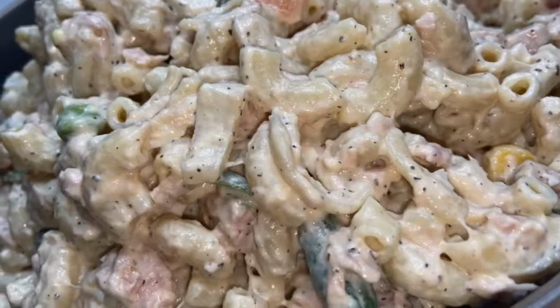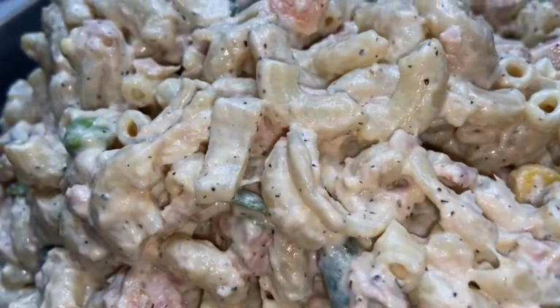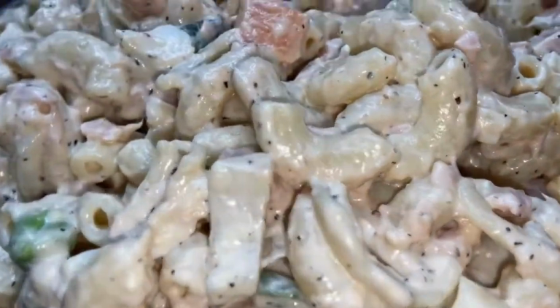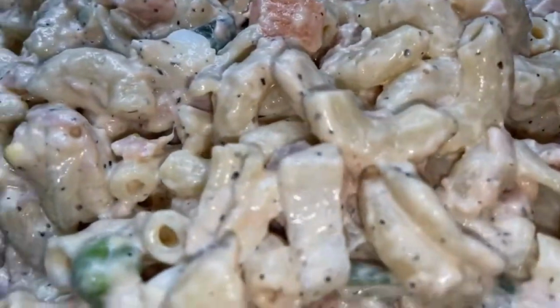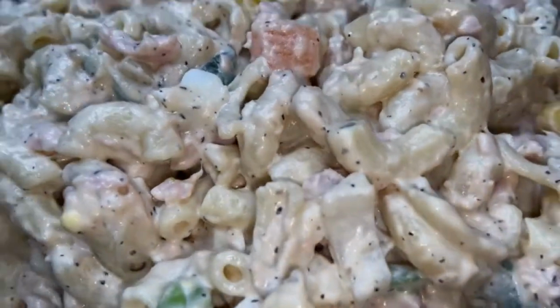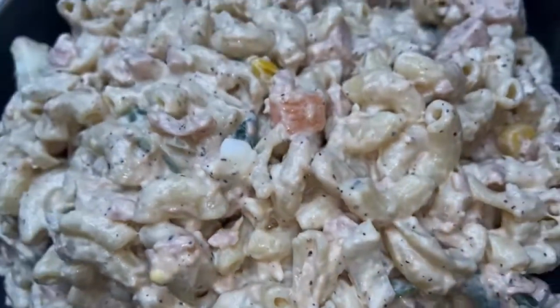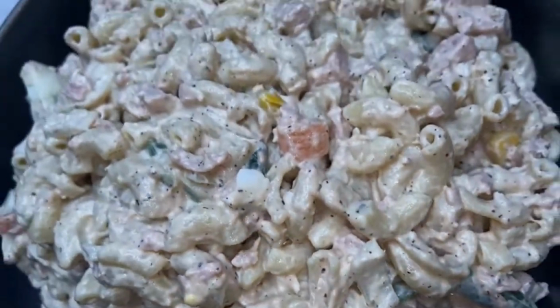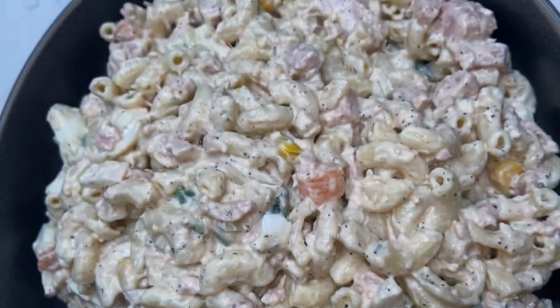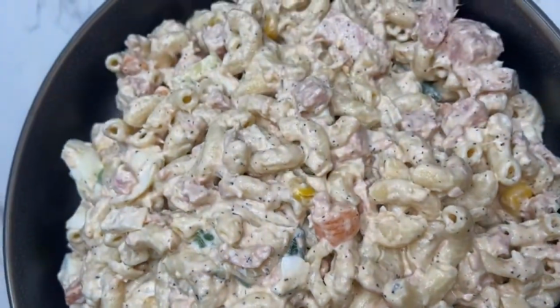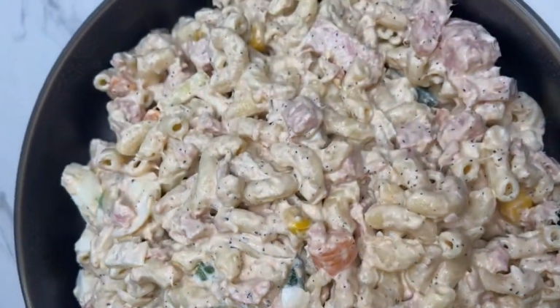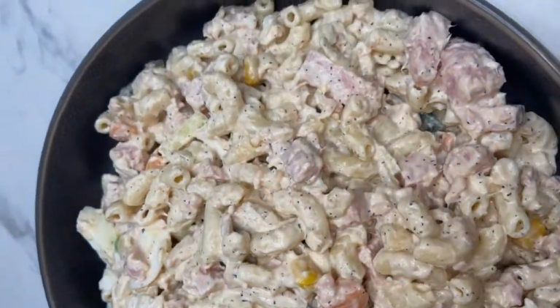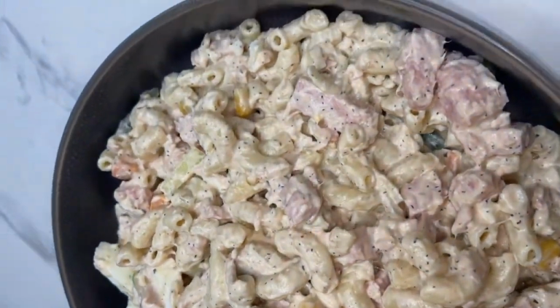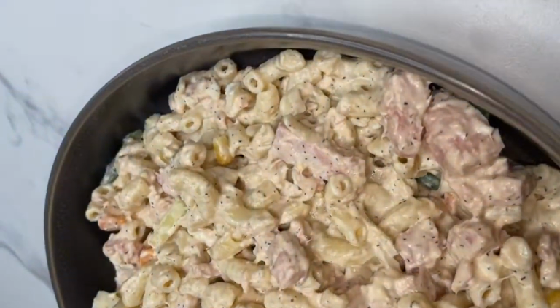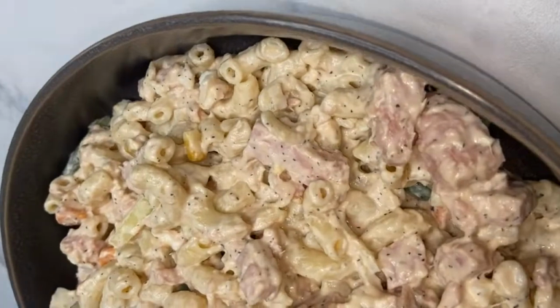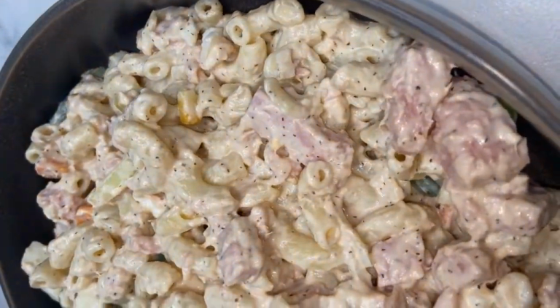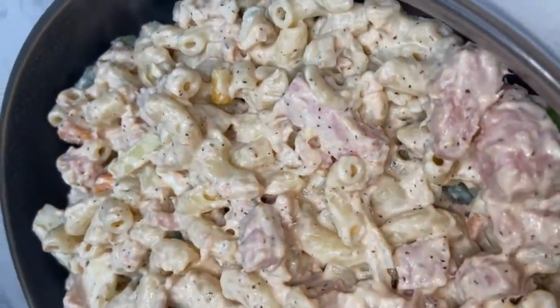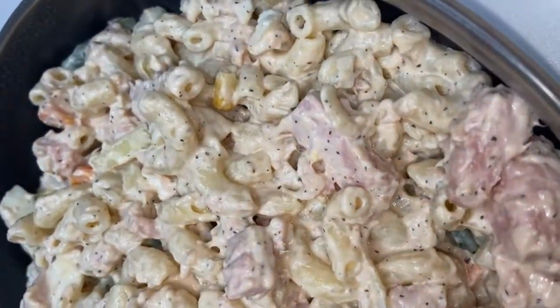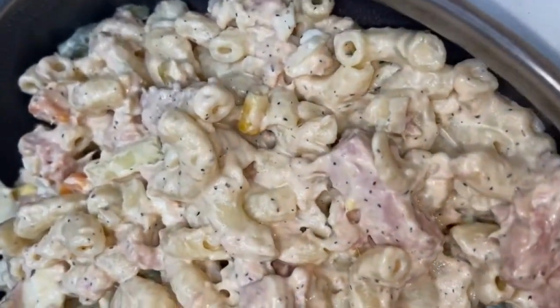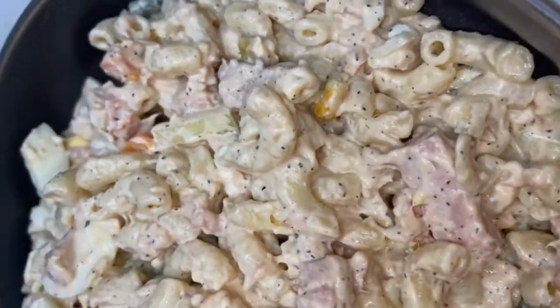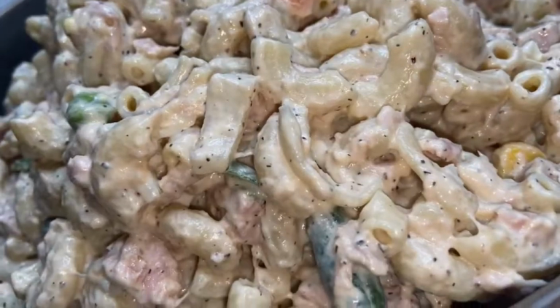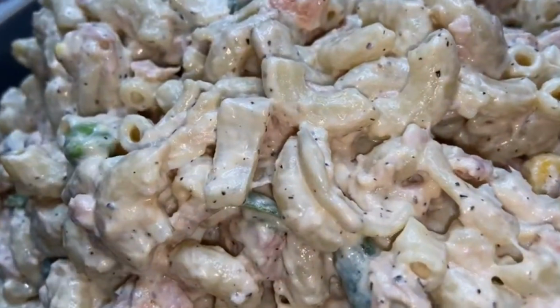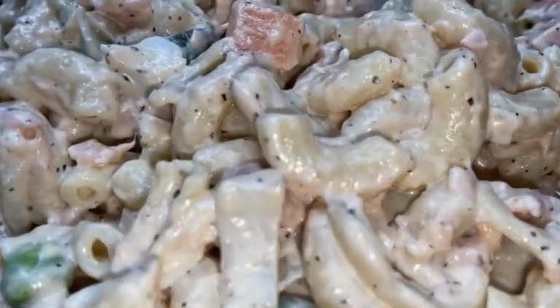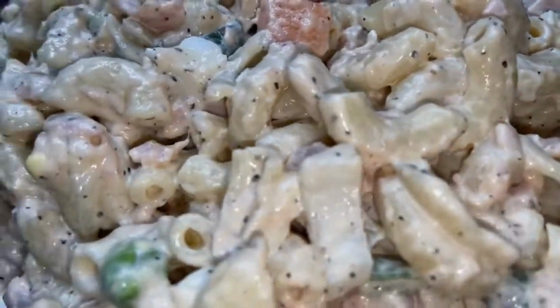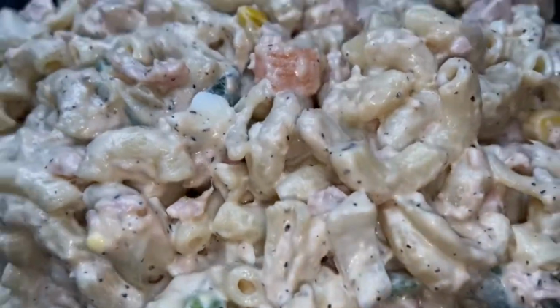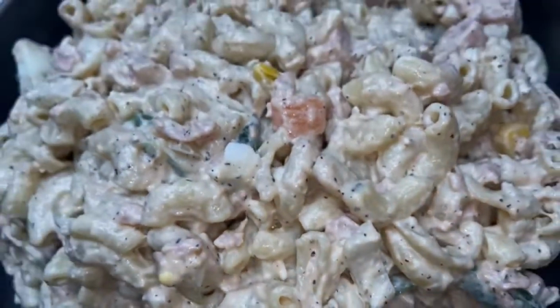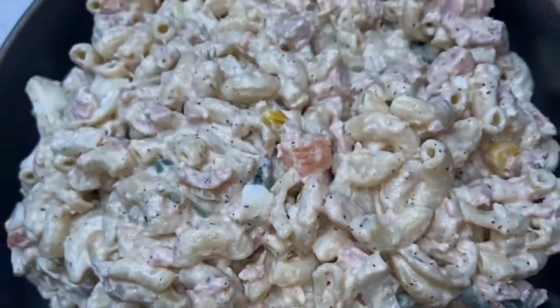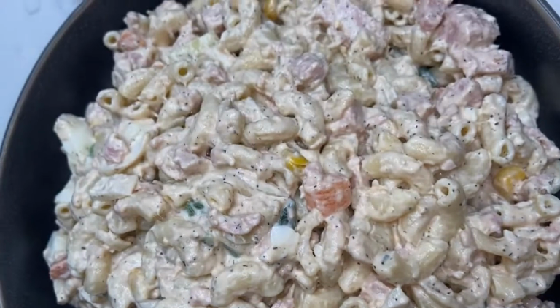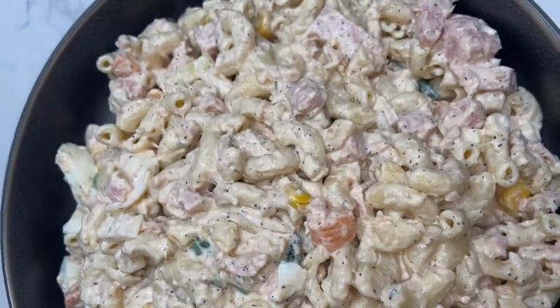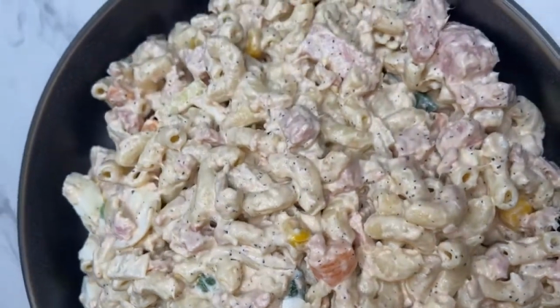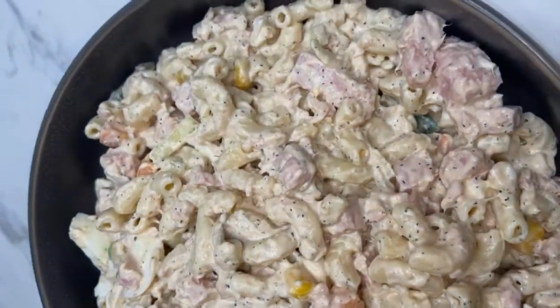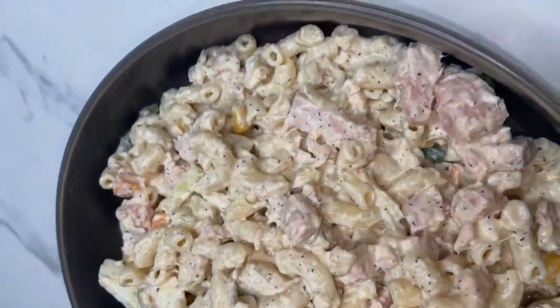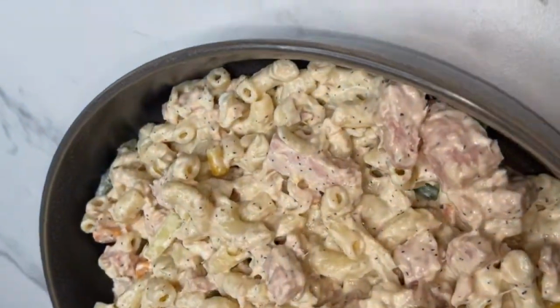In honor of Liberia's independence, this month of July we will be posting all Liberian food. Stay tuned to learn how to make this Liberian style macaroni salad.